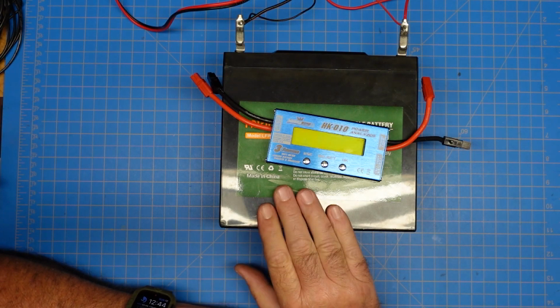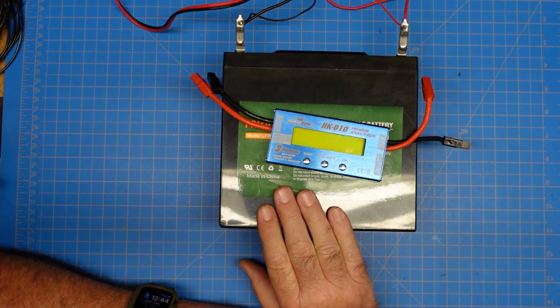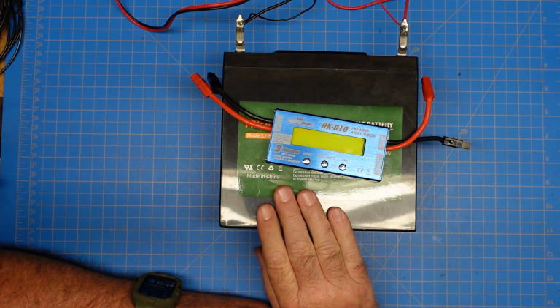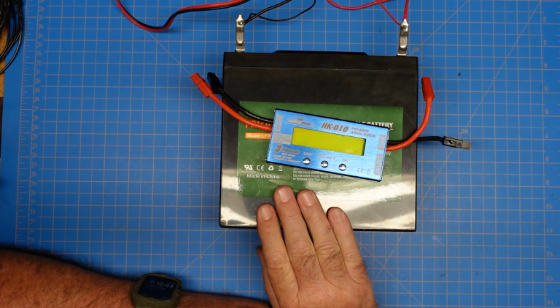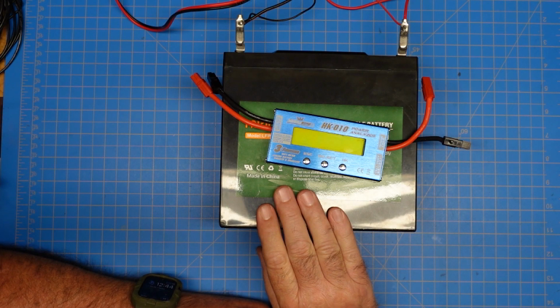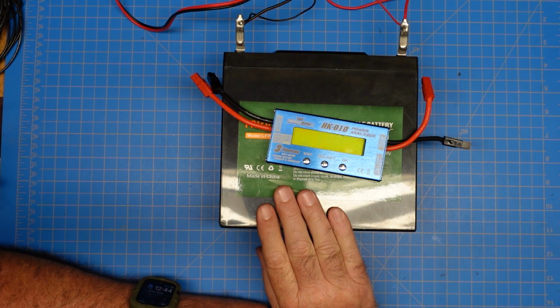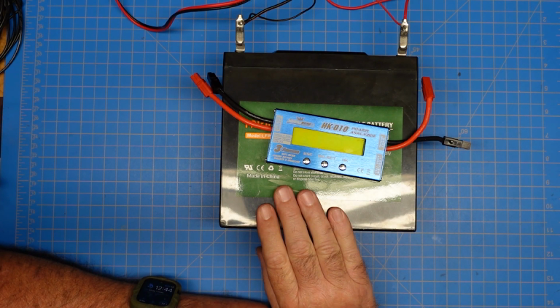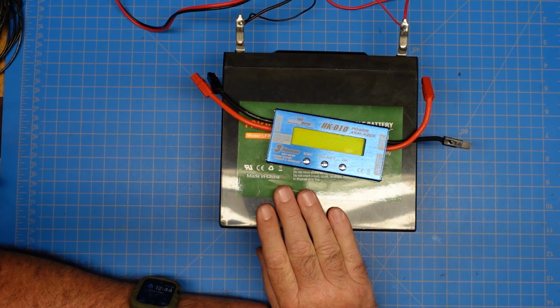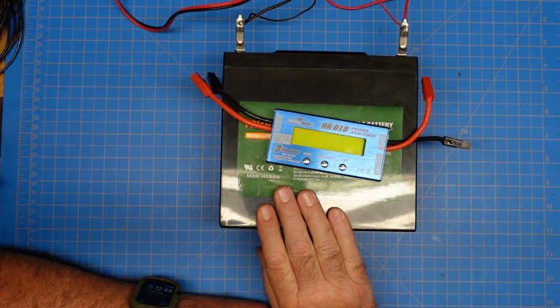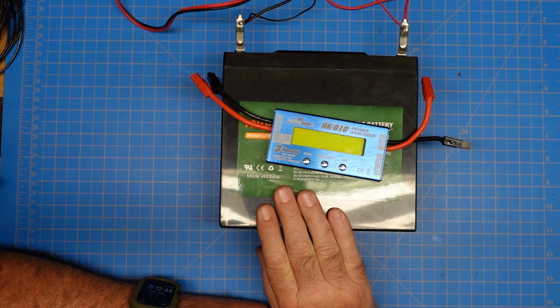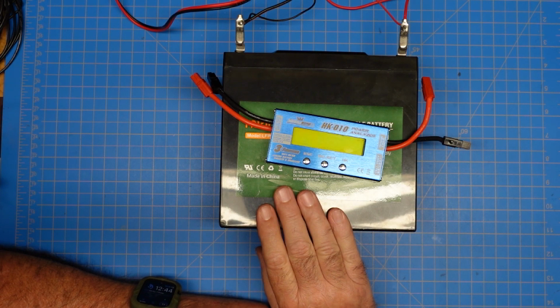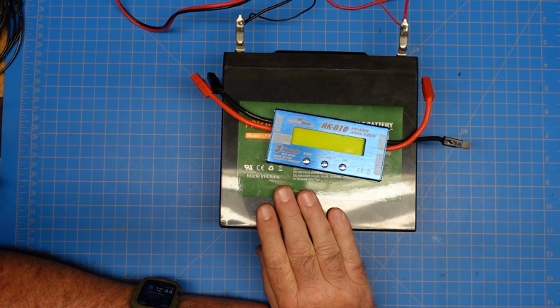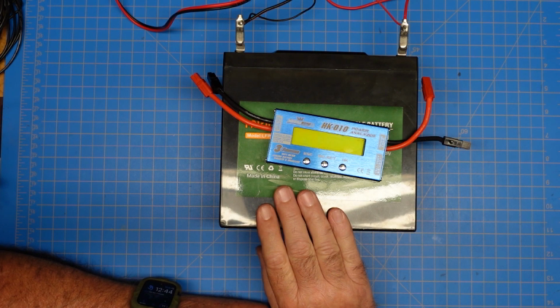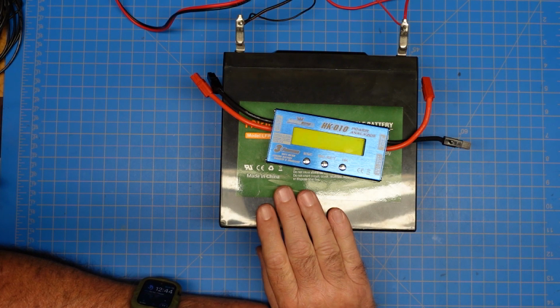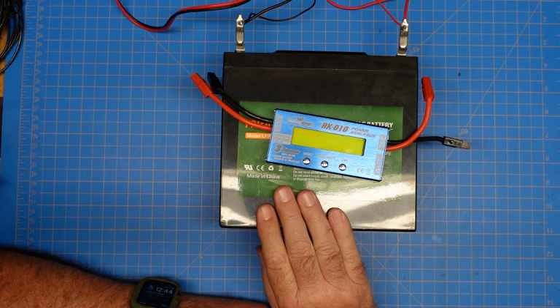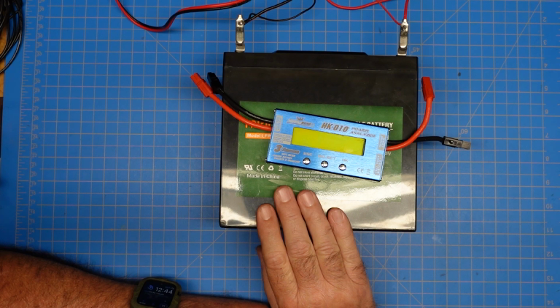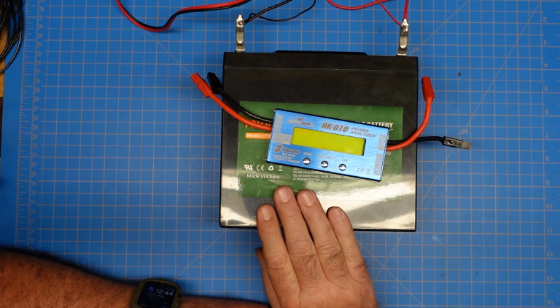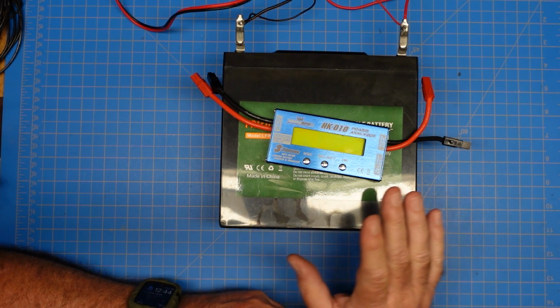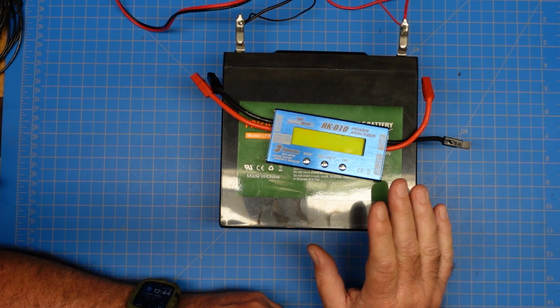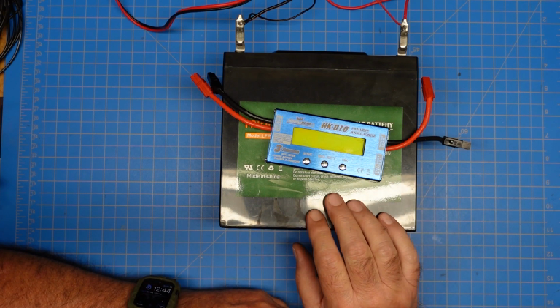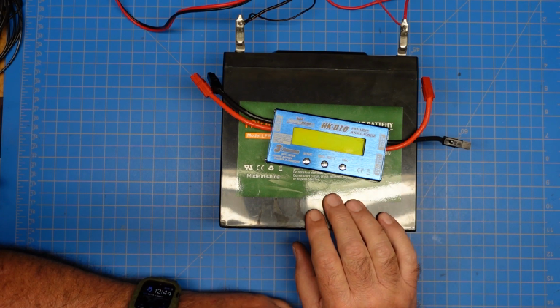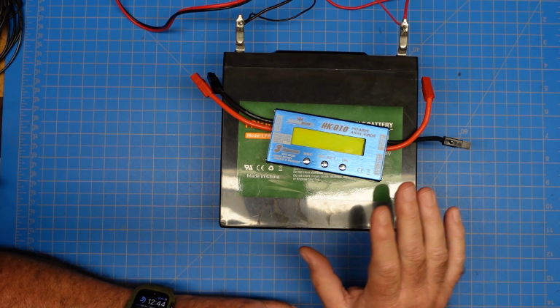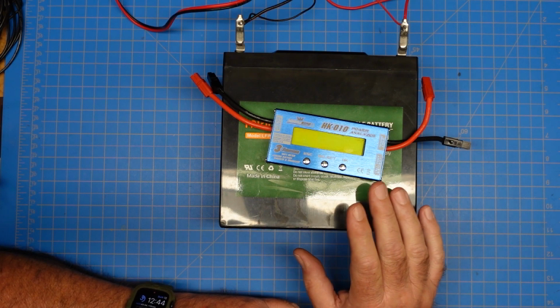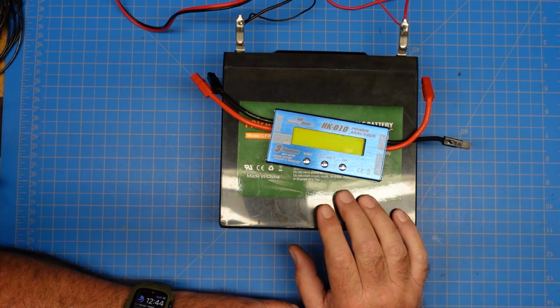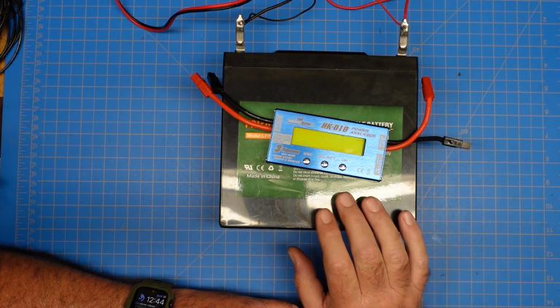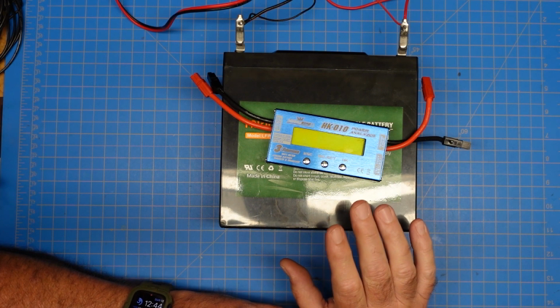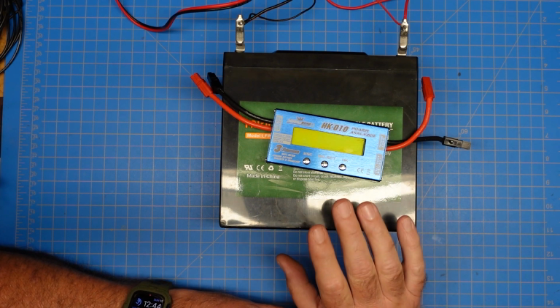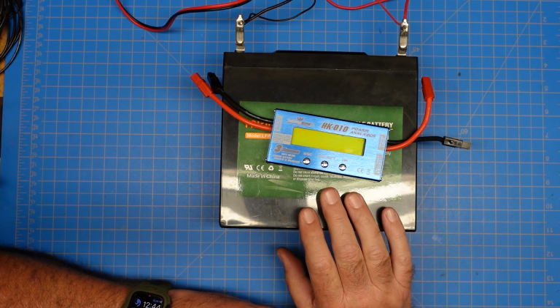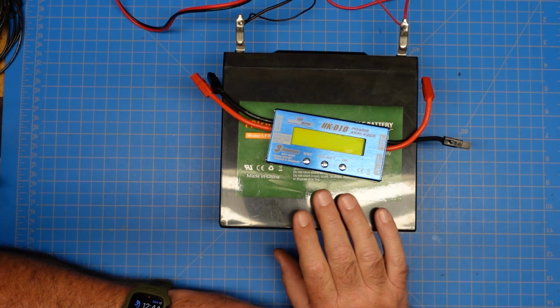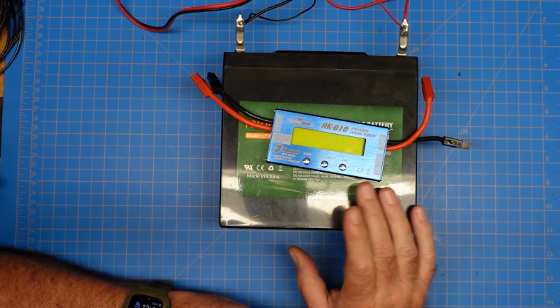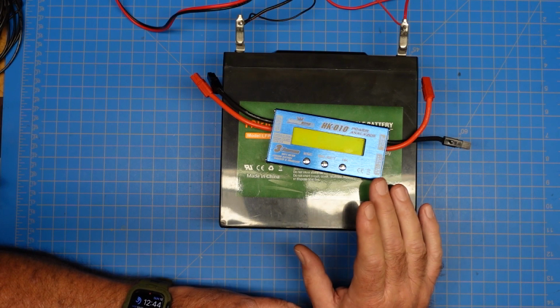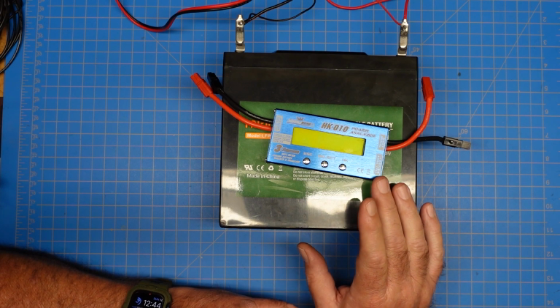Today I want to do a quick video and talk about power consumption and how you can keep up with how long your battery will last — how much juice you're using if you're running on battery with your radio.